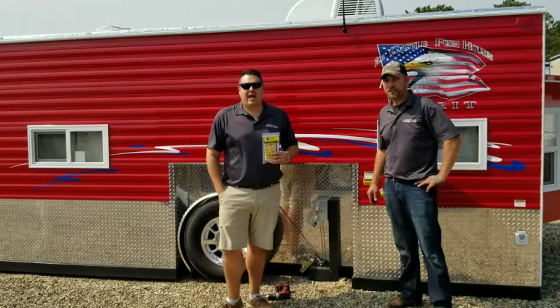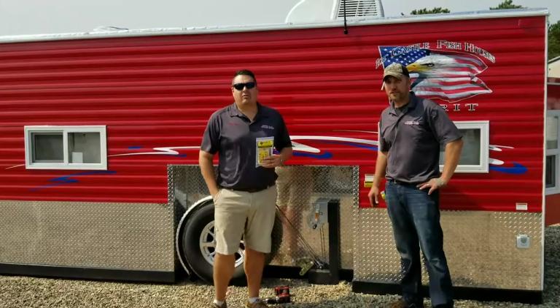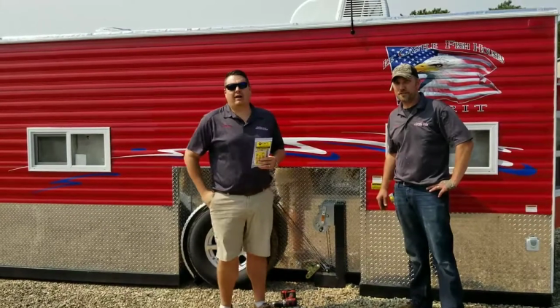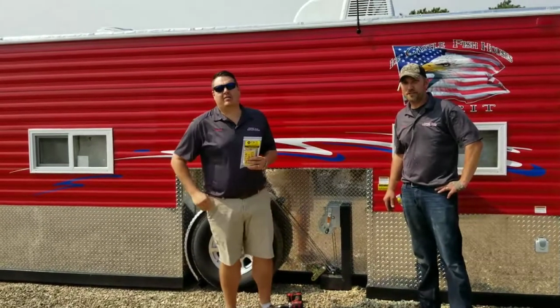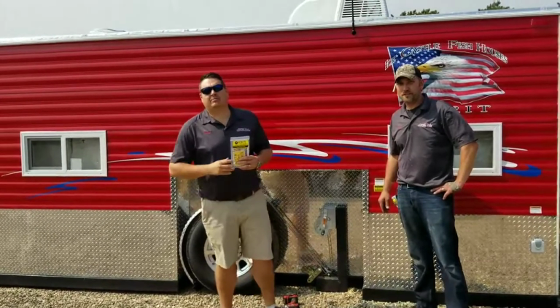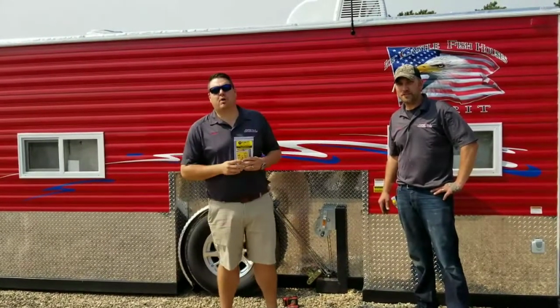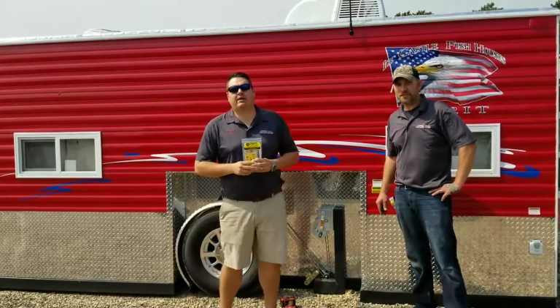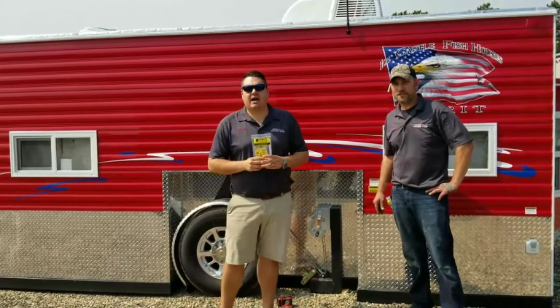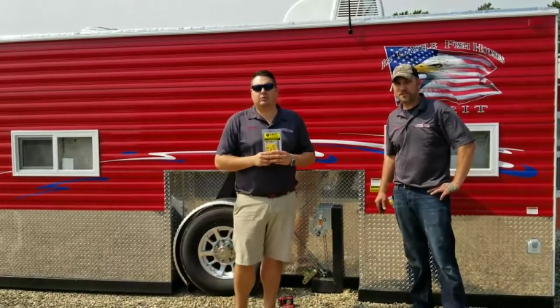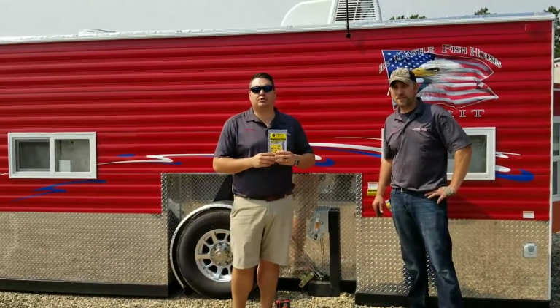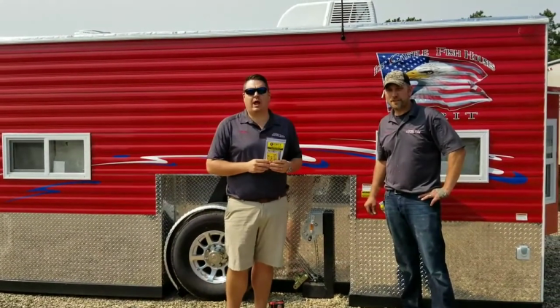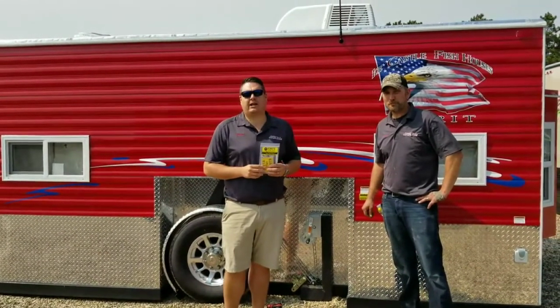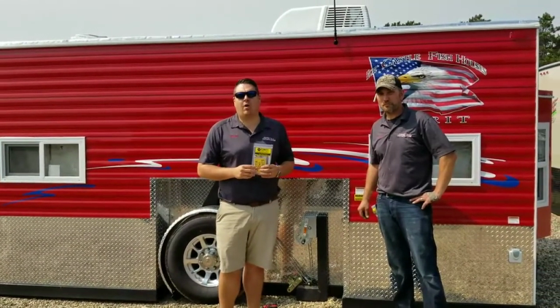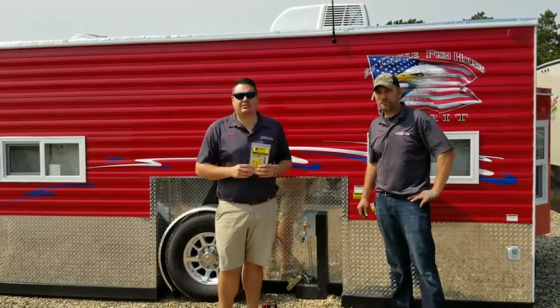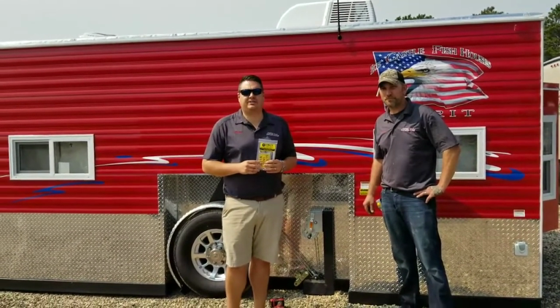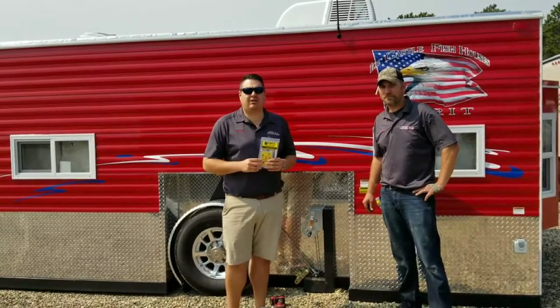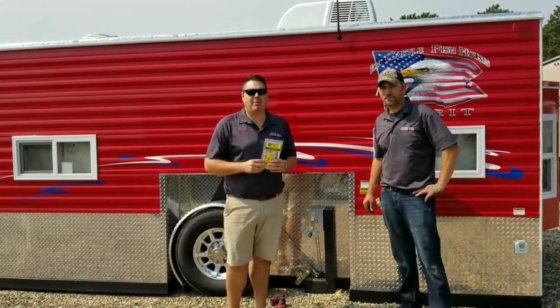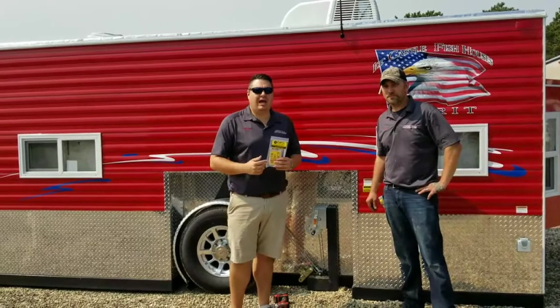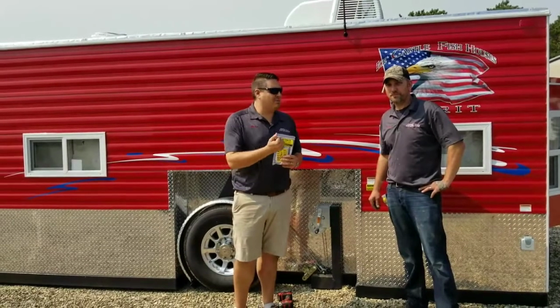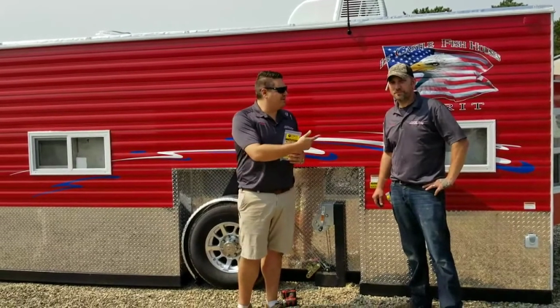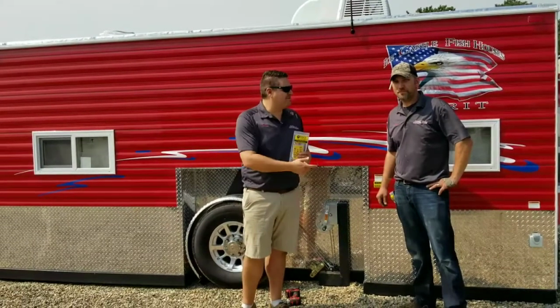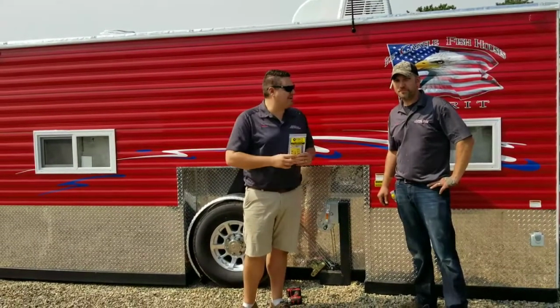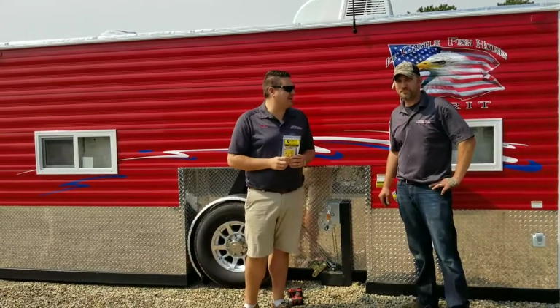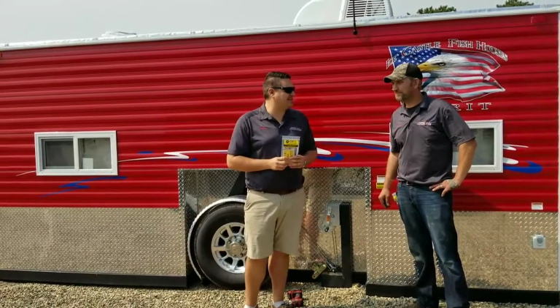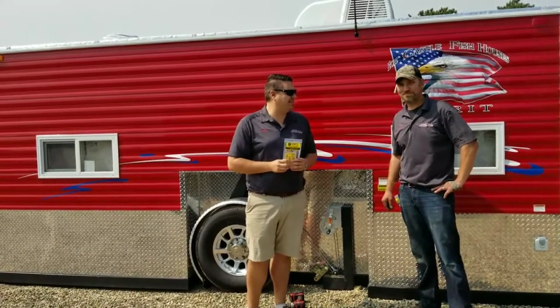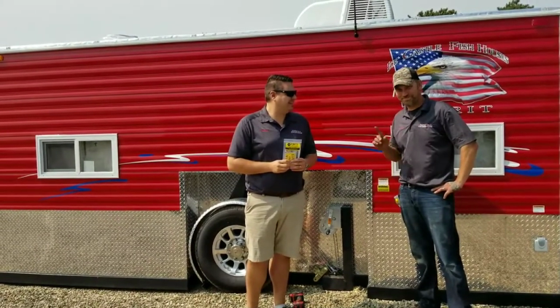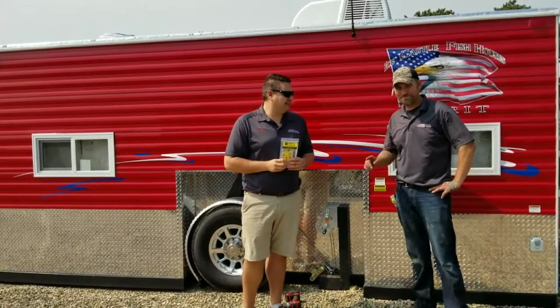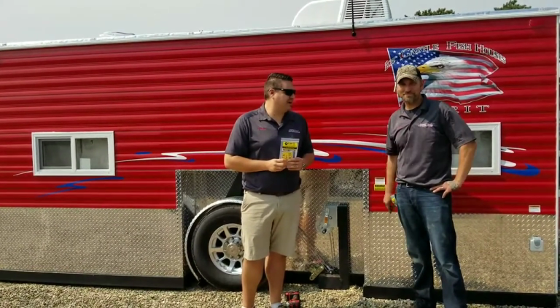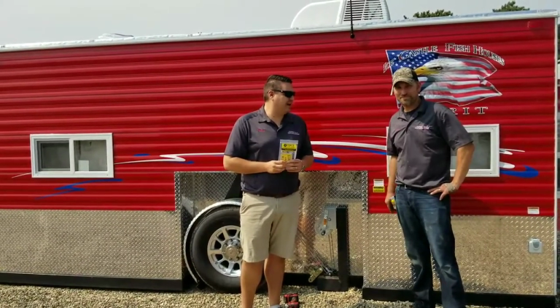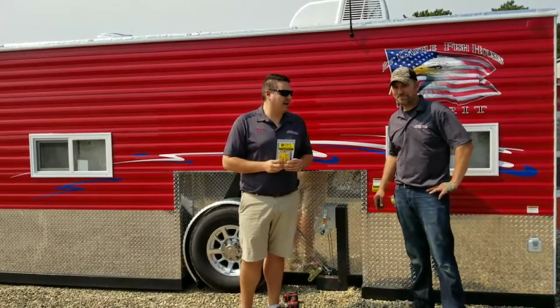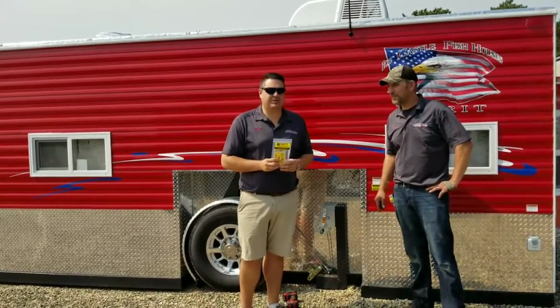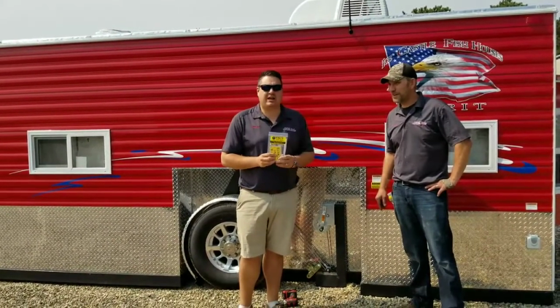Hey everyone, Henry from Smoky Hills Outdoor Store and GoIceFresh.com. I'm here with somebody new today, Scott. Thanks for helping out, man. I appreciate it.